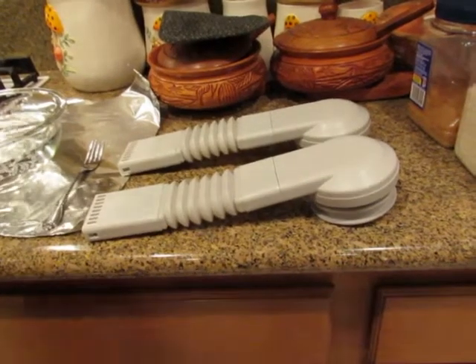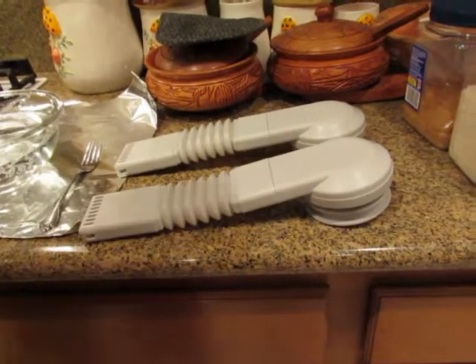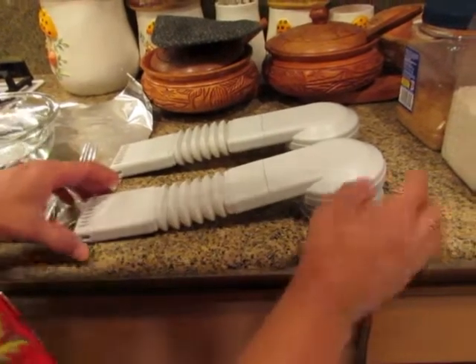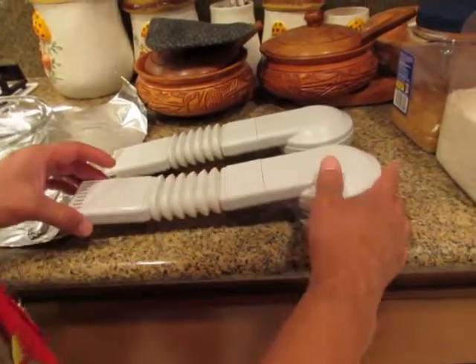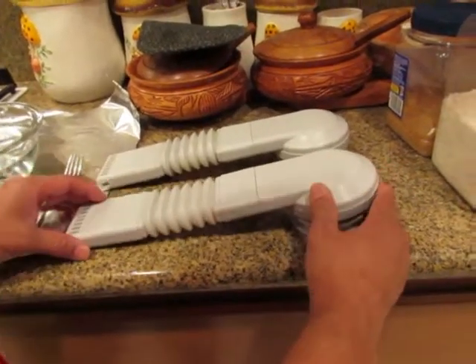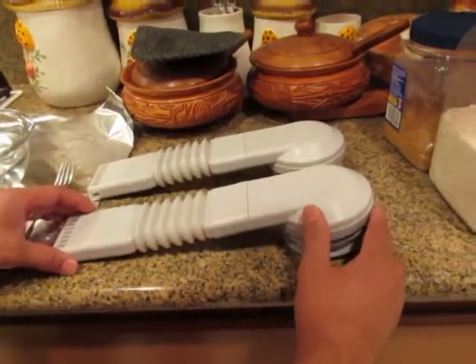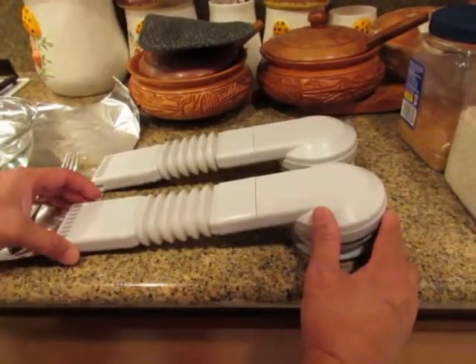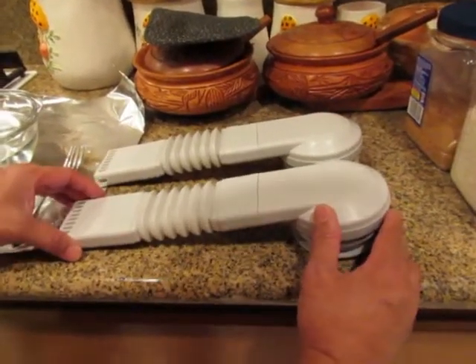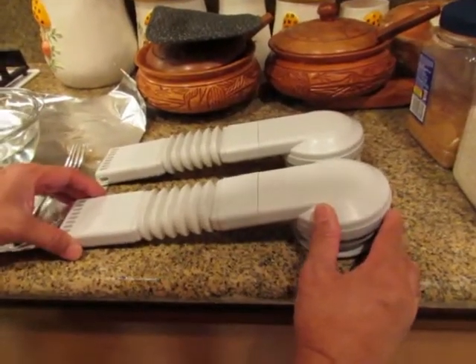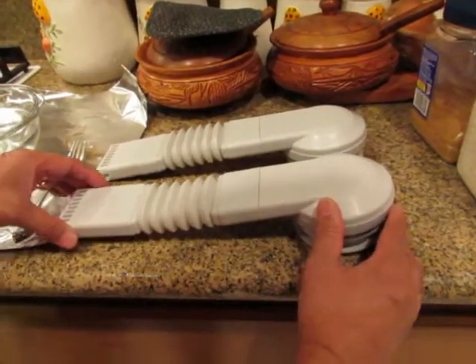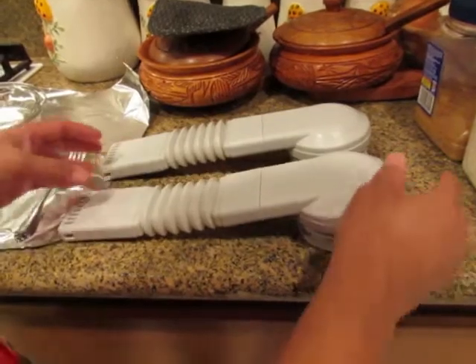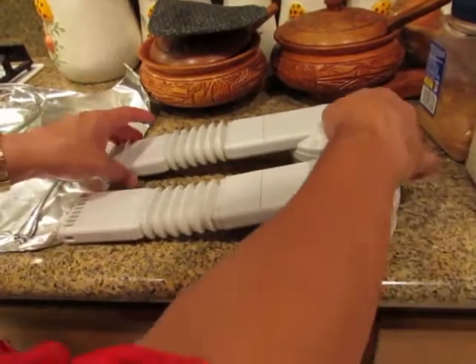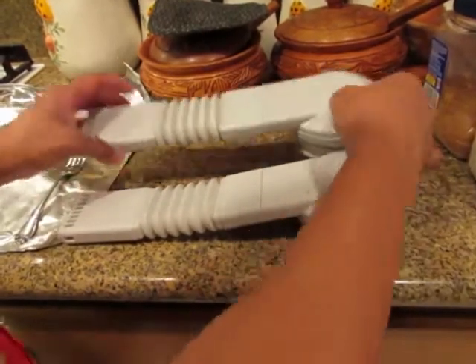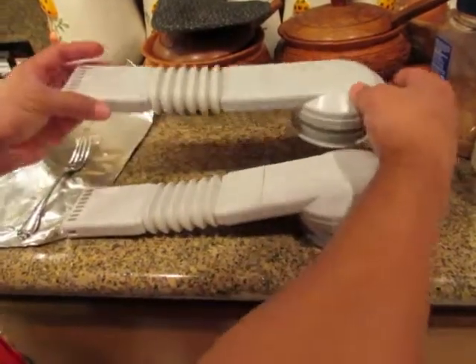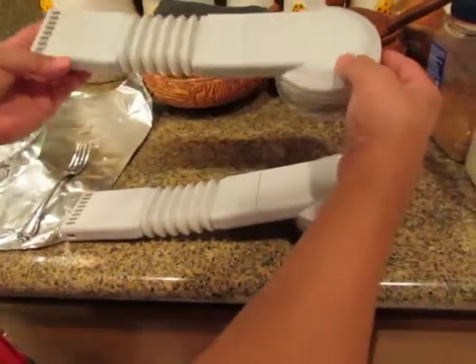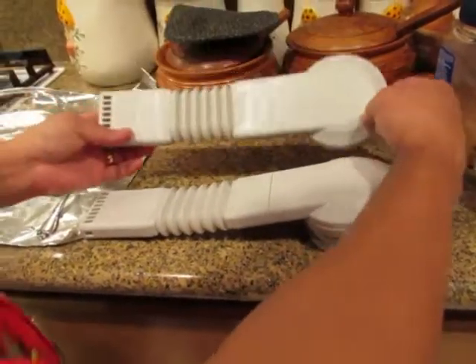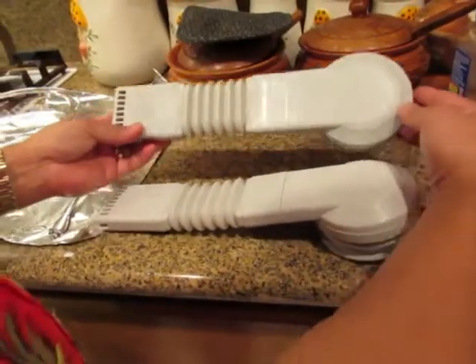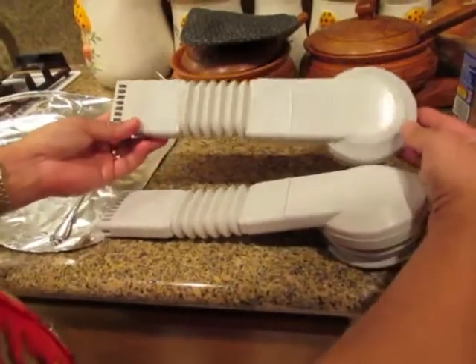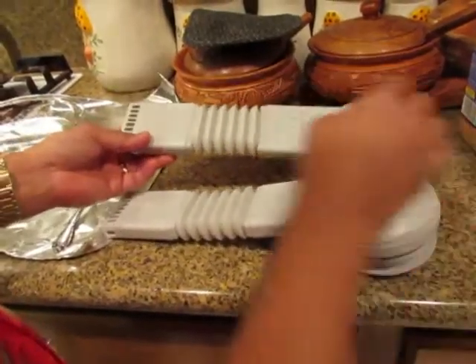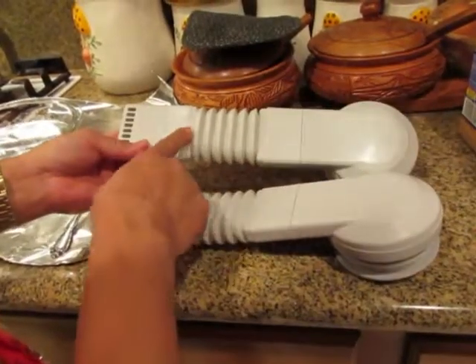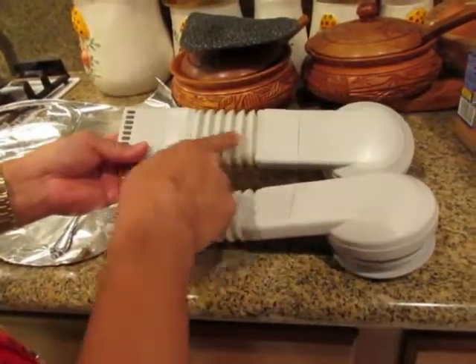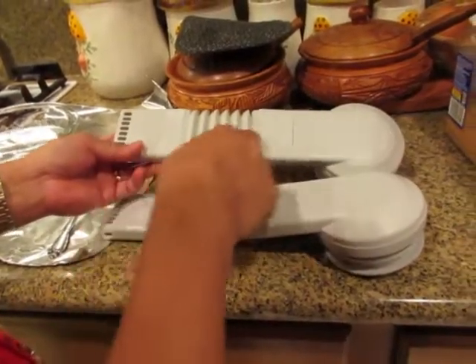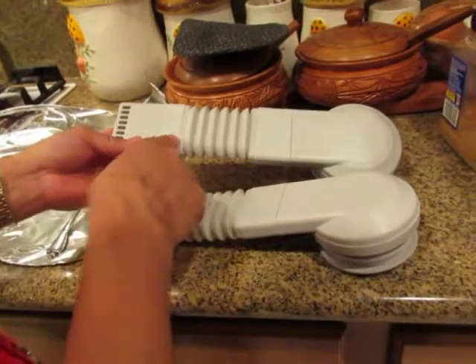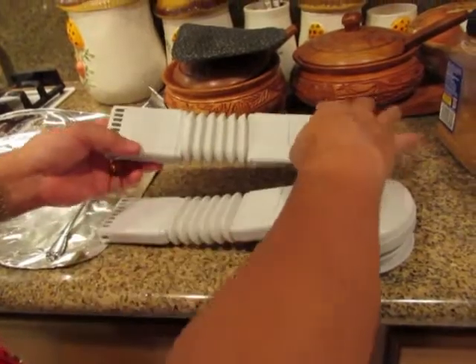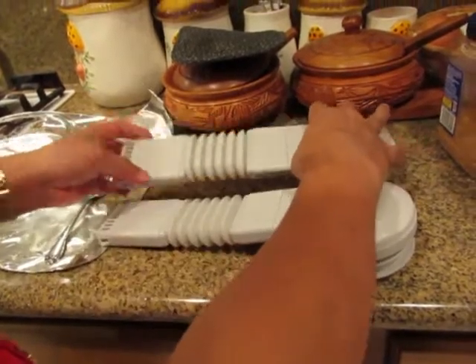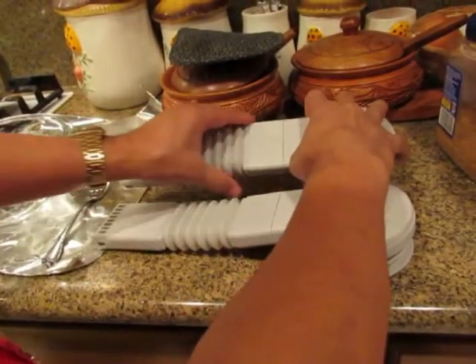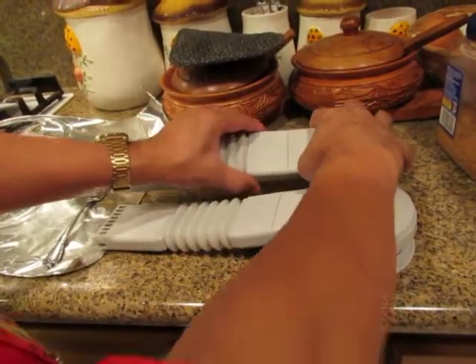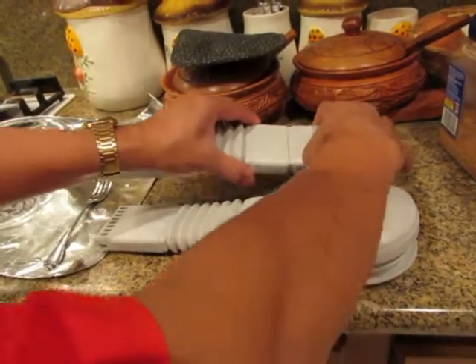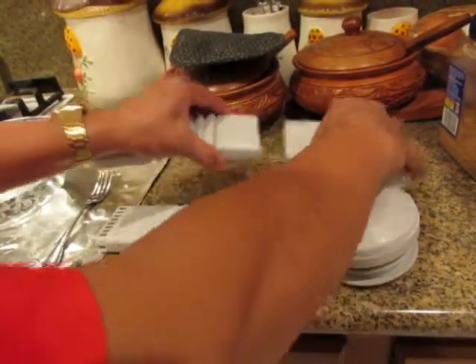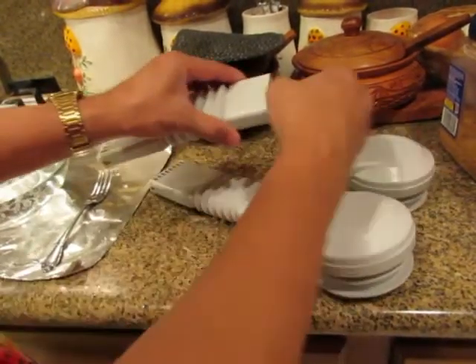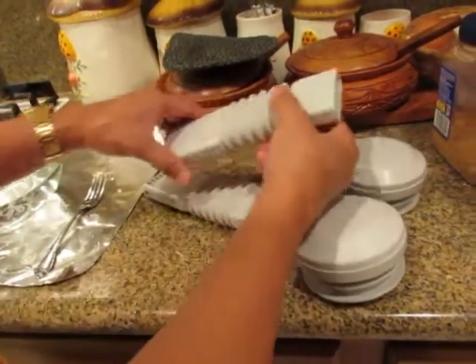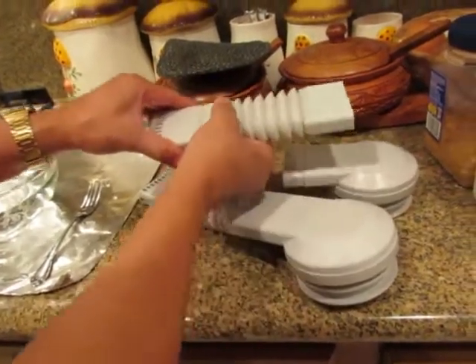Sink Magic fits a lot of sinks — deep sink, shallow sink. The way you can use it on a shallow sink is you need to shorten the accordion, and the way to do that is you have to disconnect it.